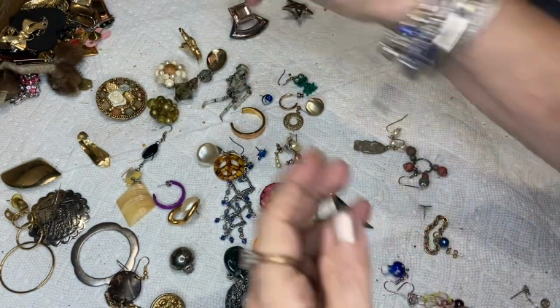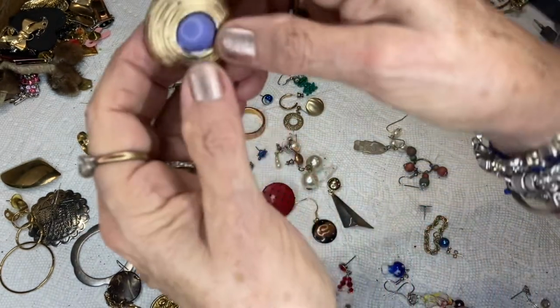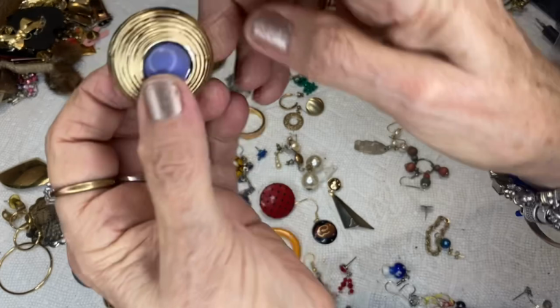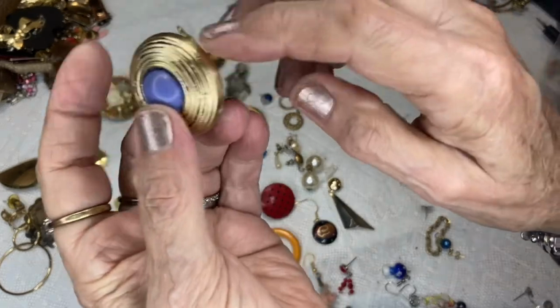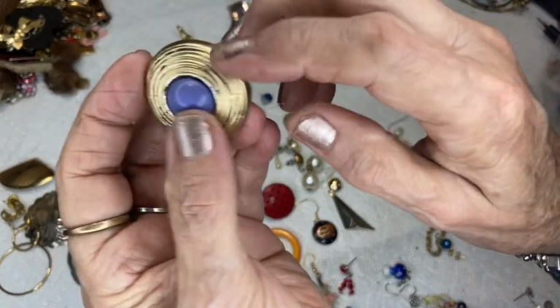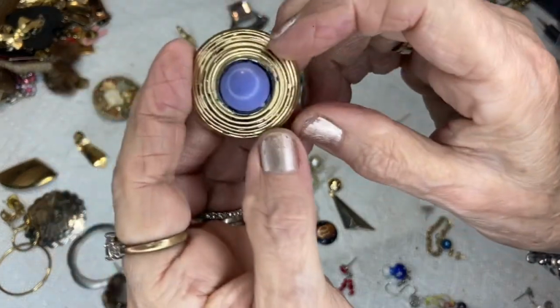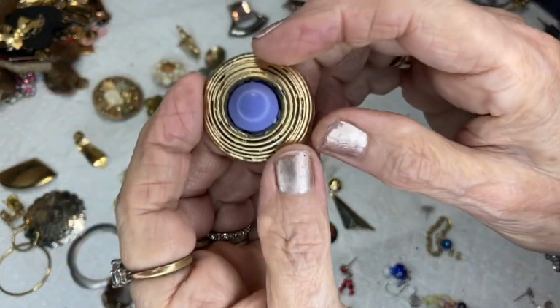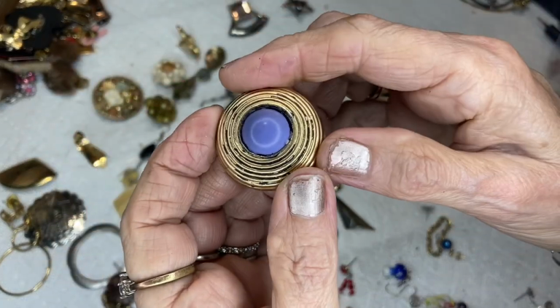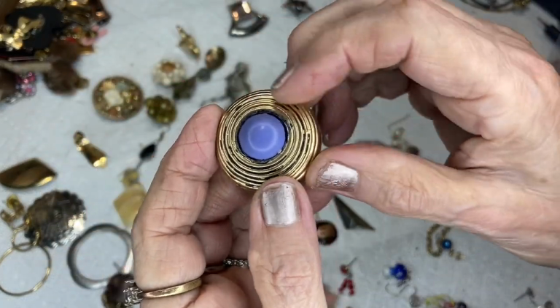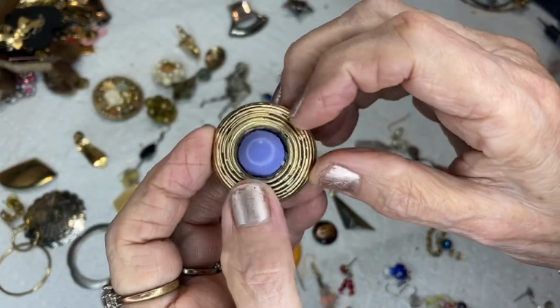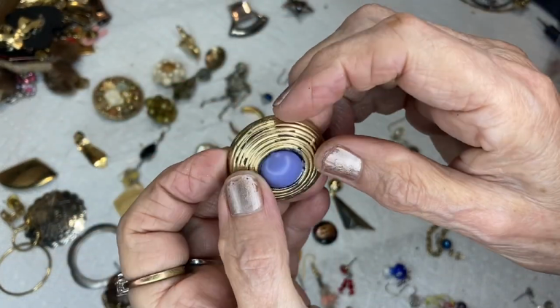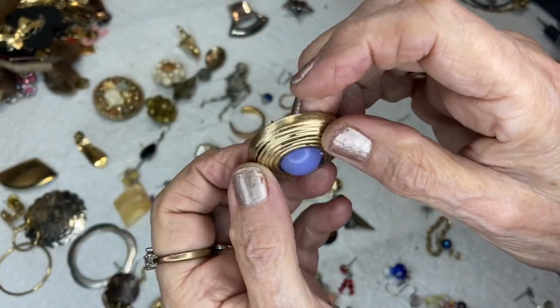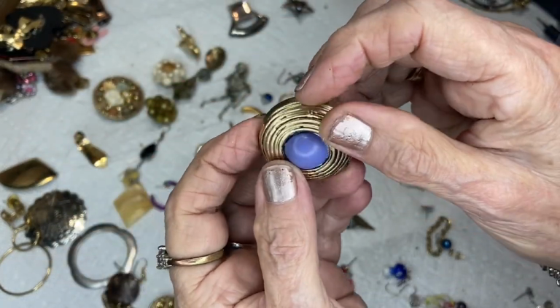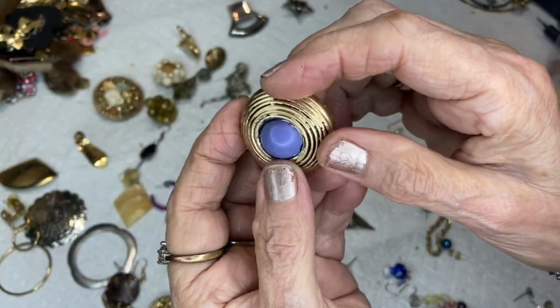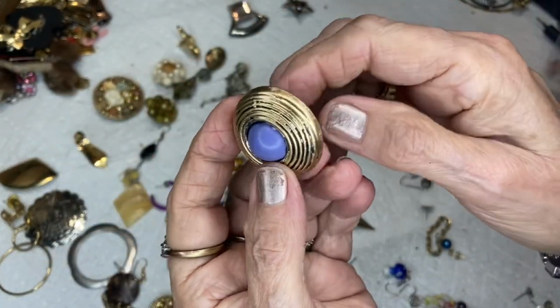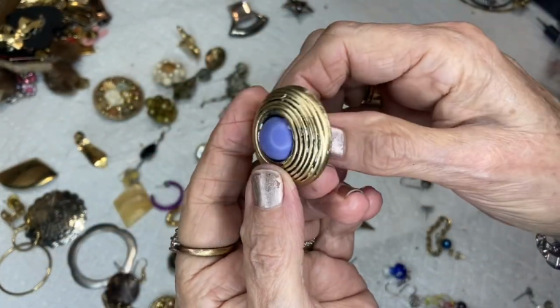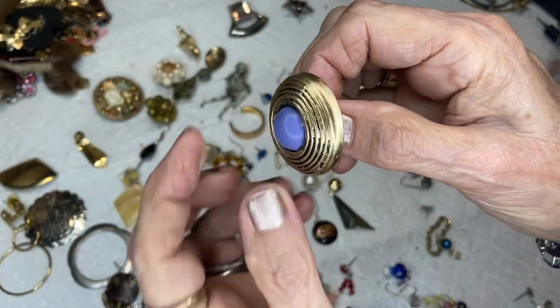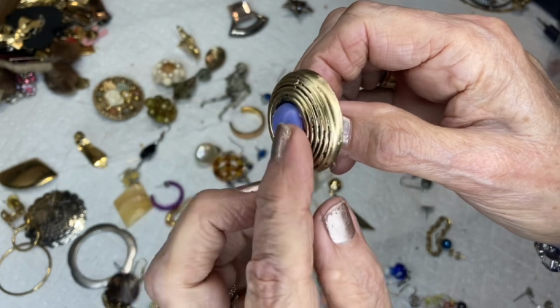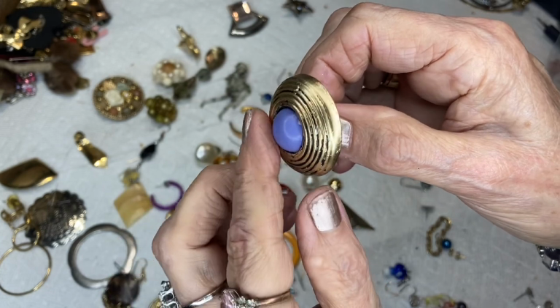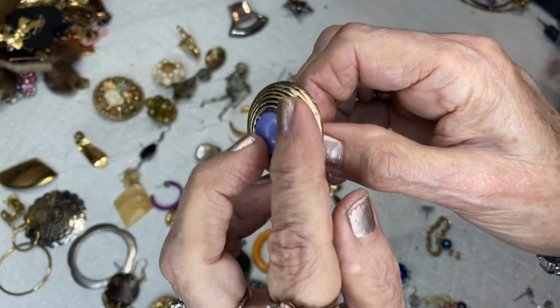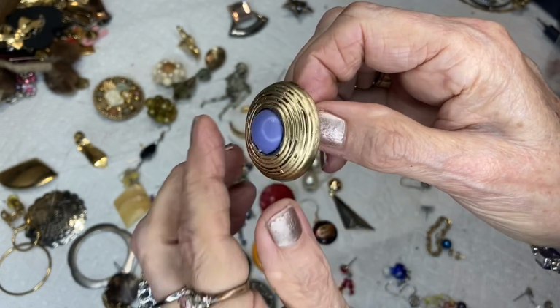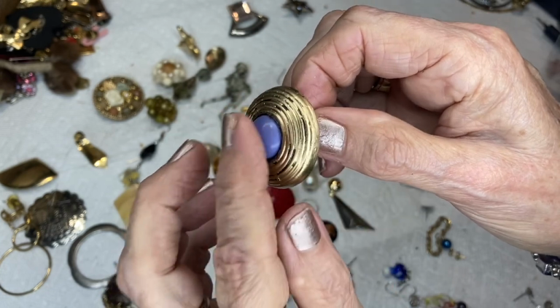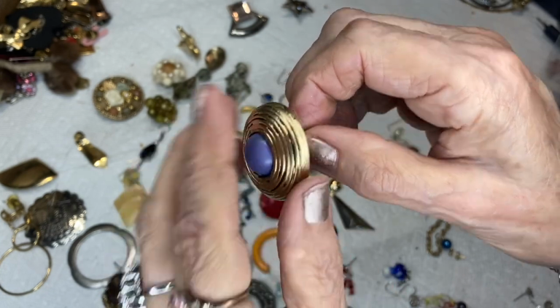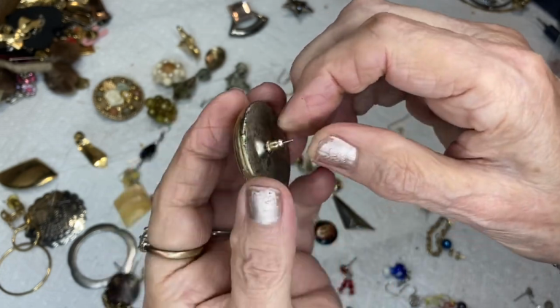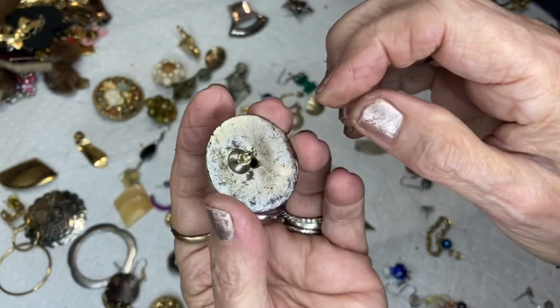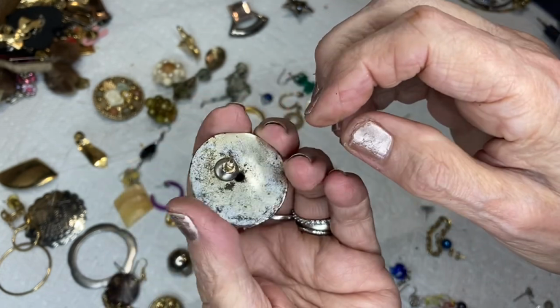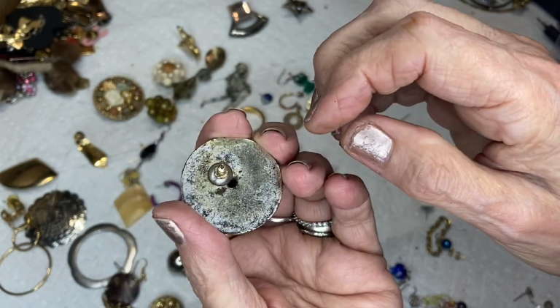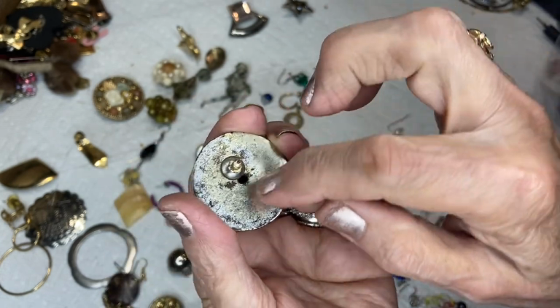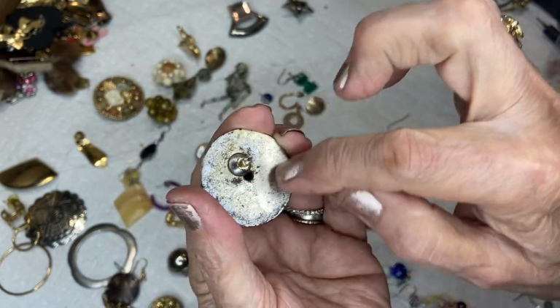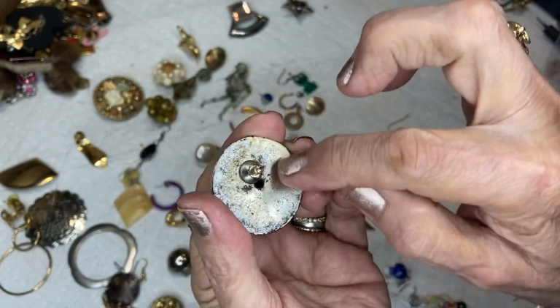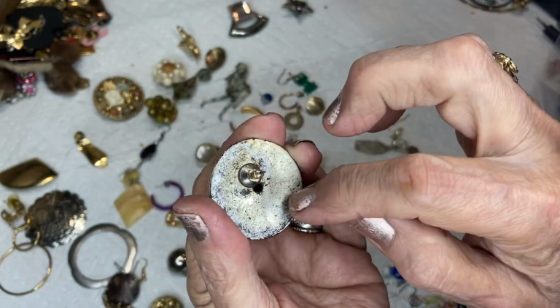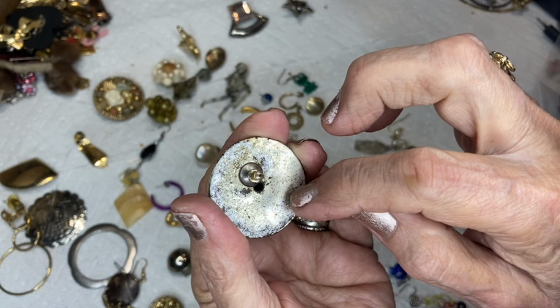I colored this one with a pen — it was looking icky before so I gave it some life. It has a purple acrylic on the back, post. I should put silver on this too.